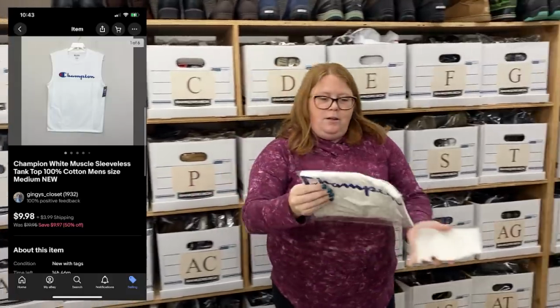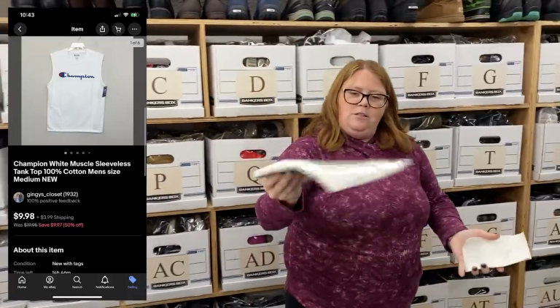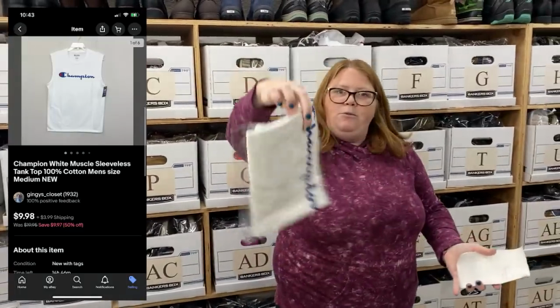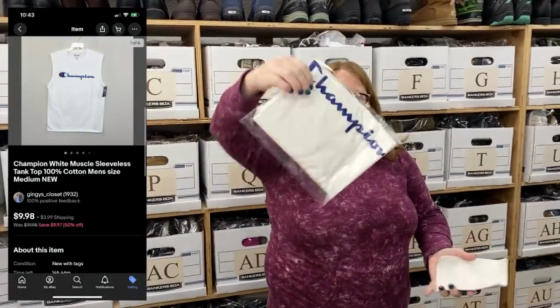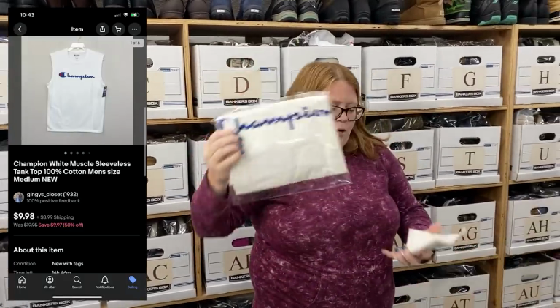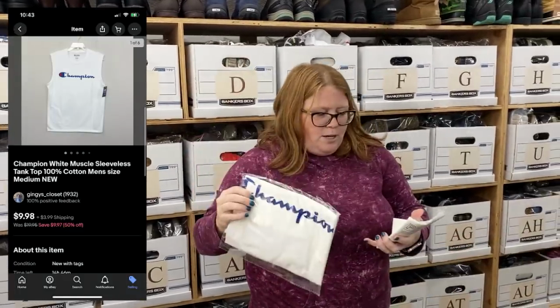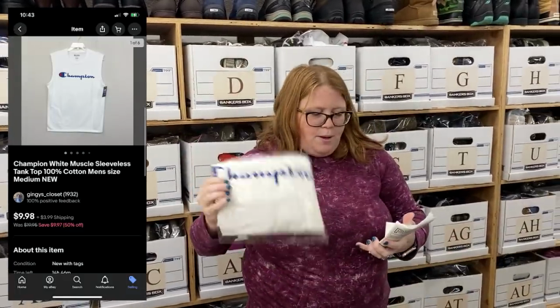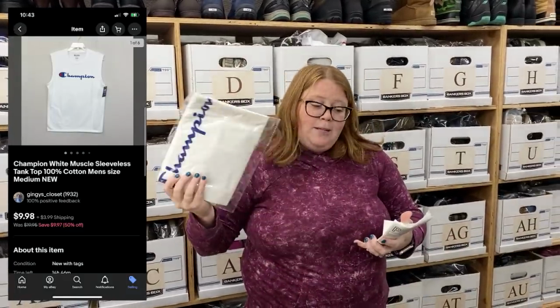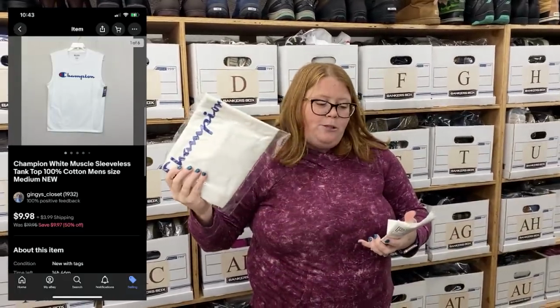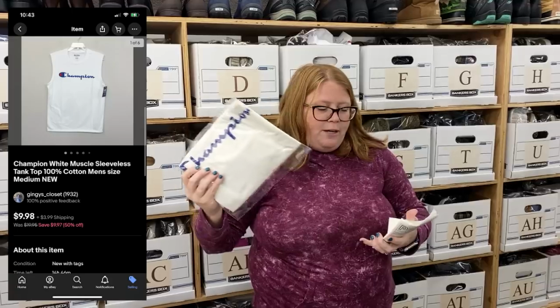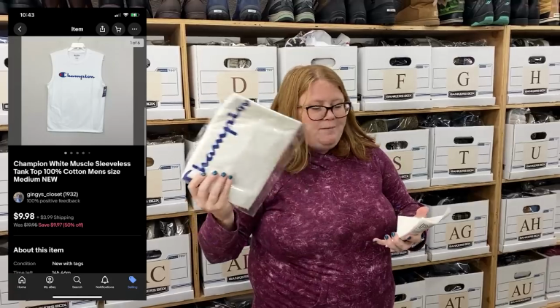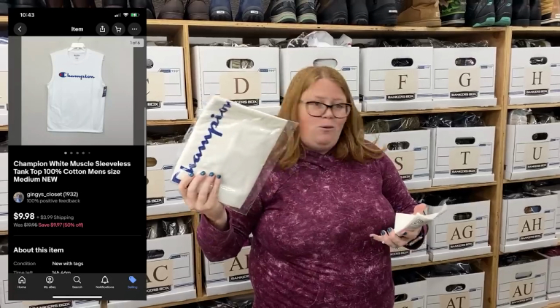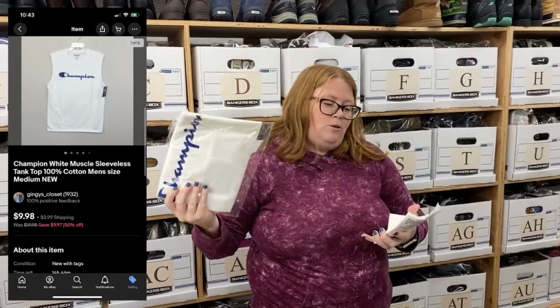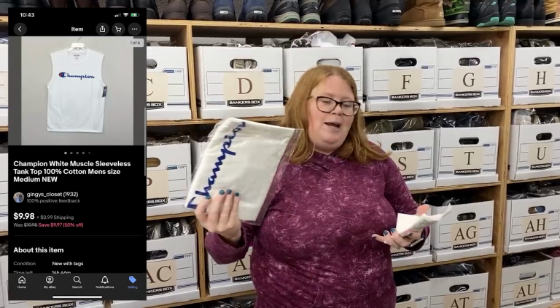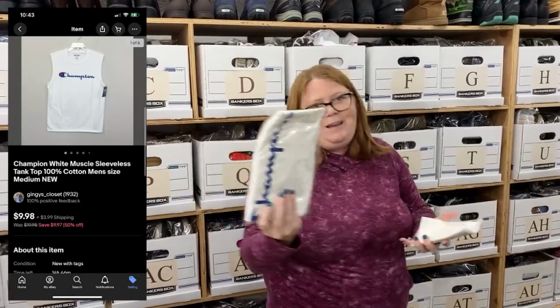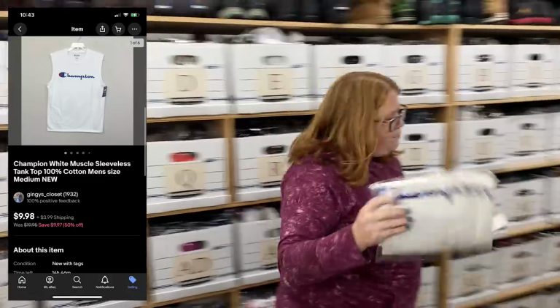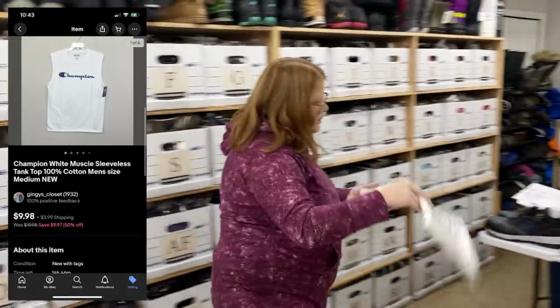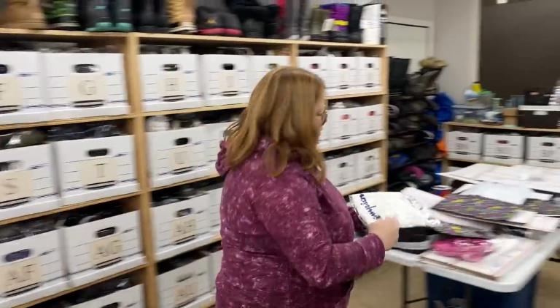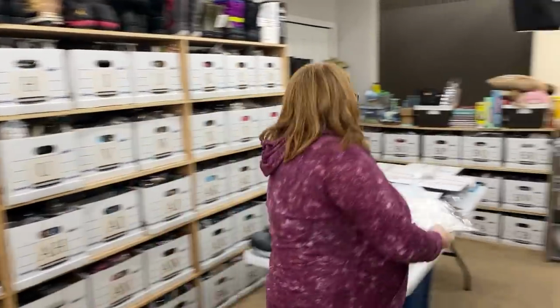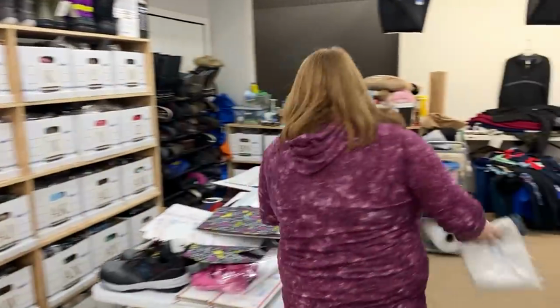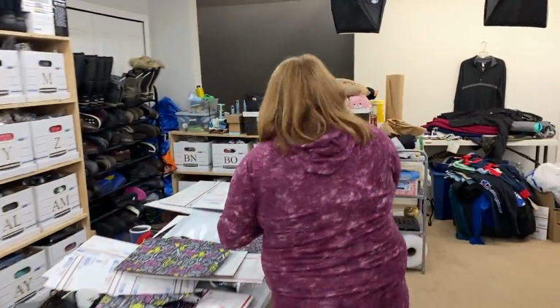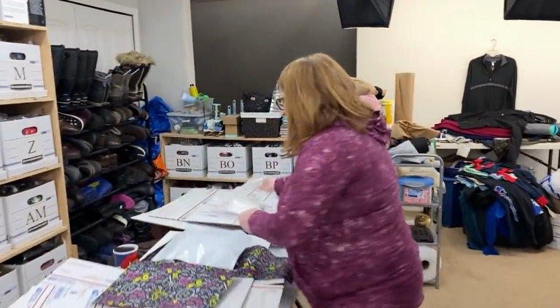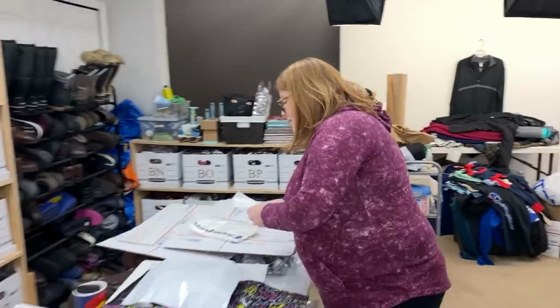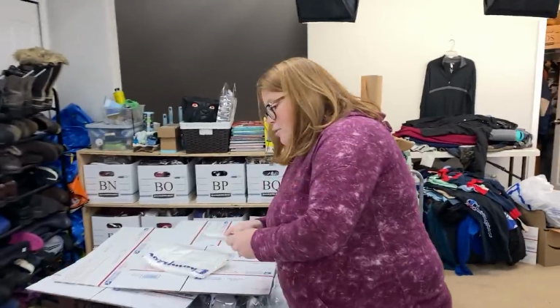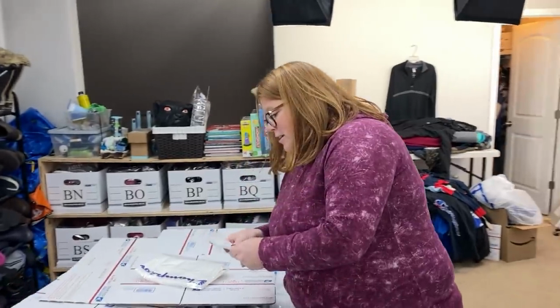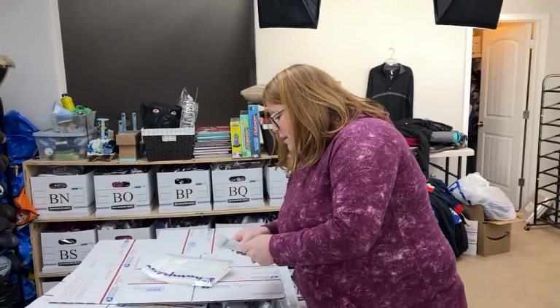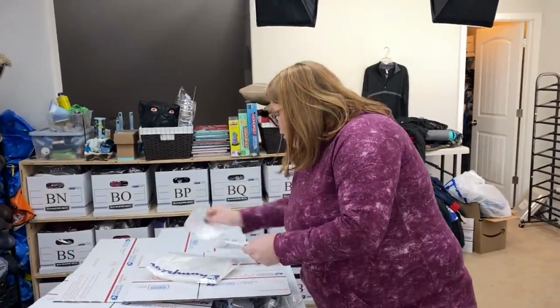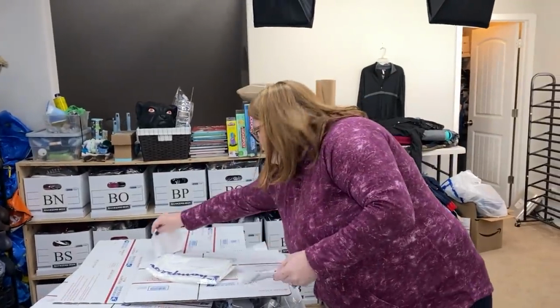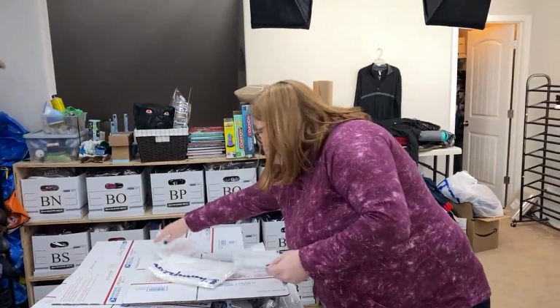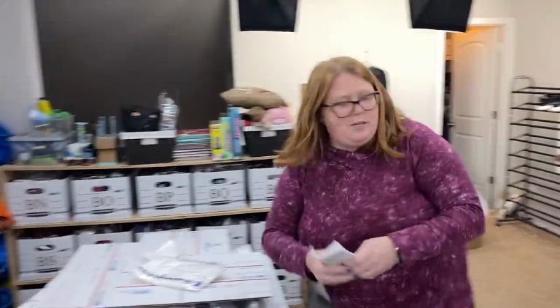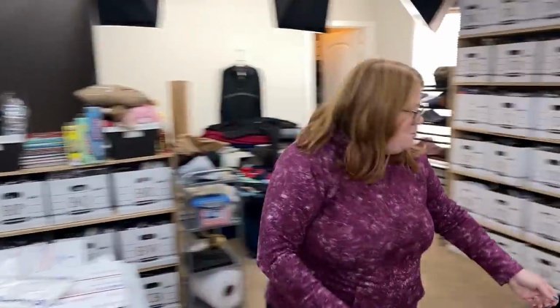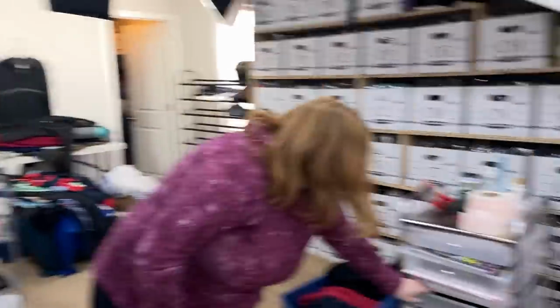This is just a retail arbitrage Champion tank top. I bought this one for $2.50, it sat around a while, and sold it for $9.98 plus shipping. Because I'm only profiting about $5 on that, we'll use my free sandal mailers.